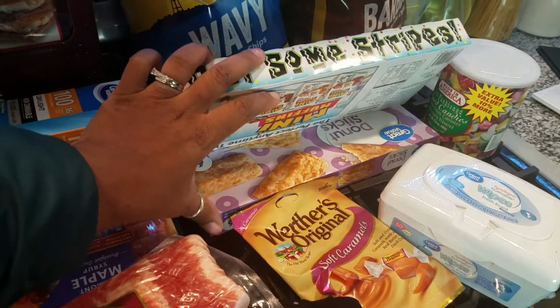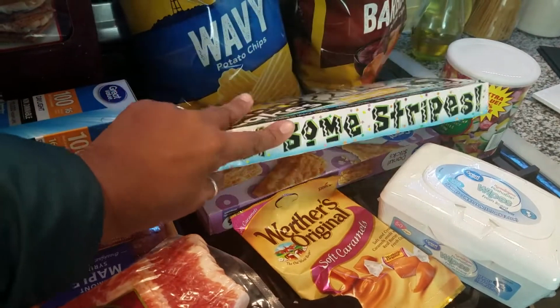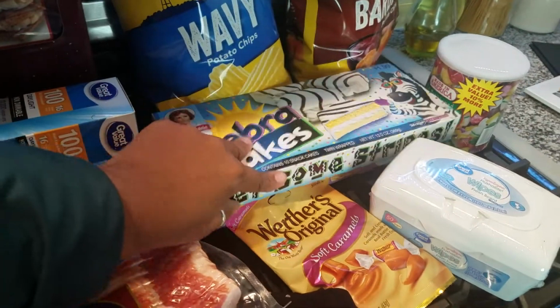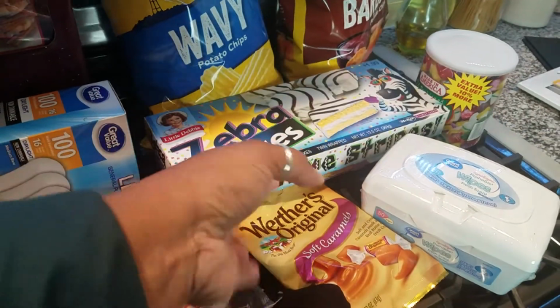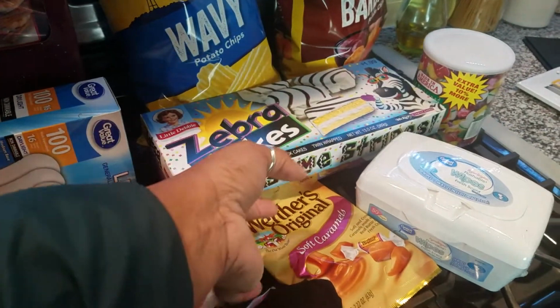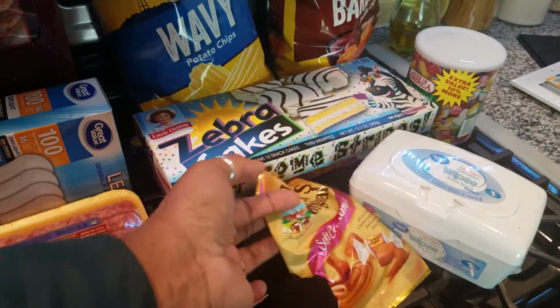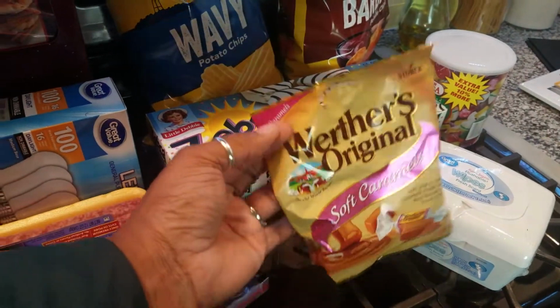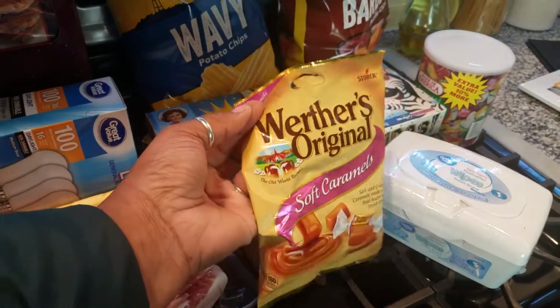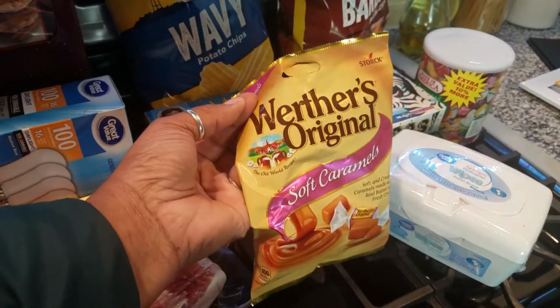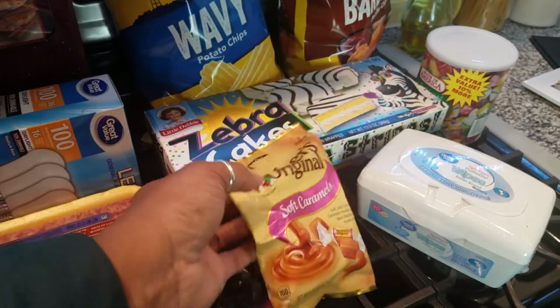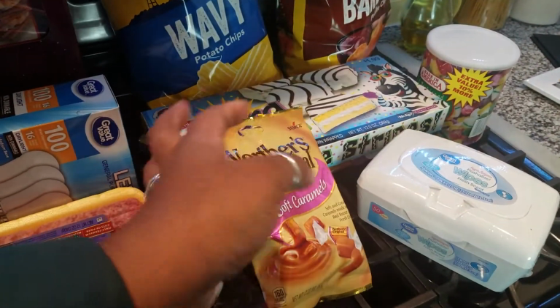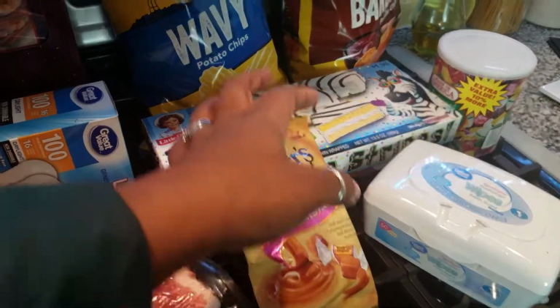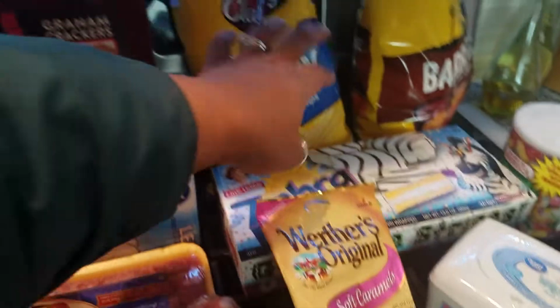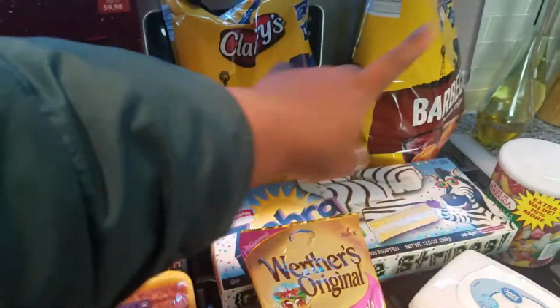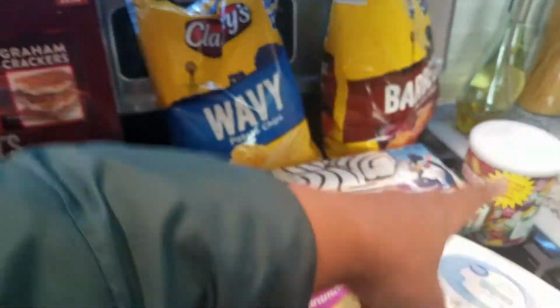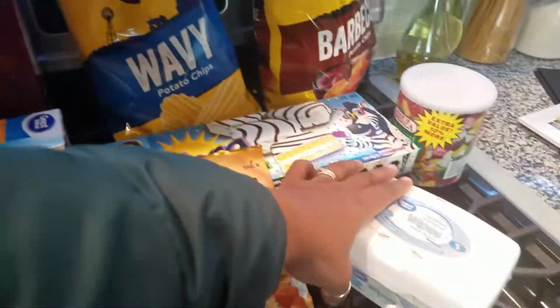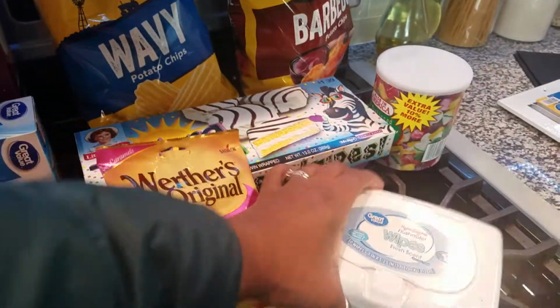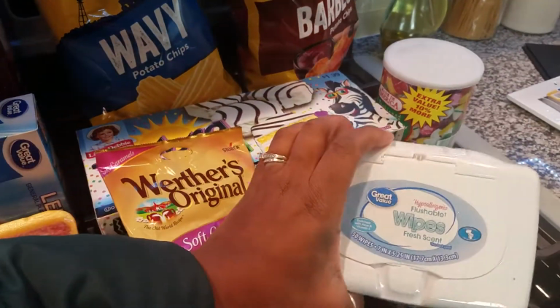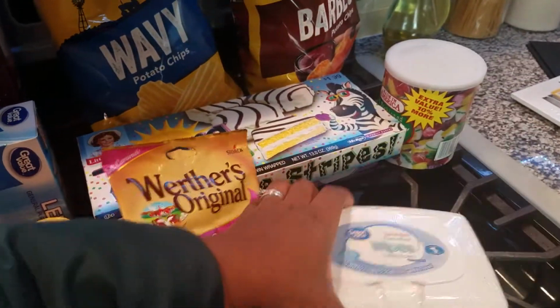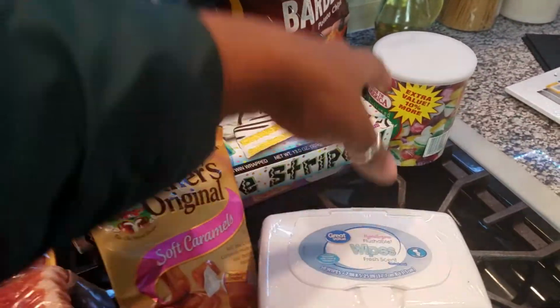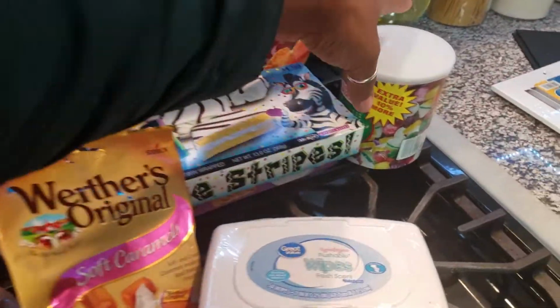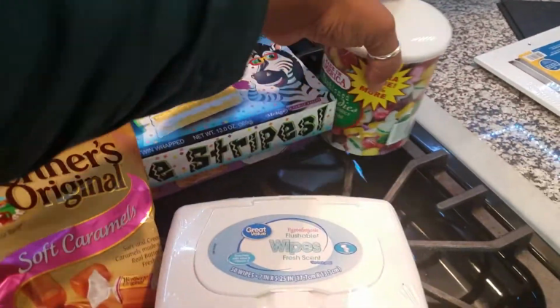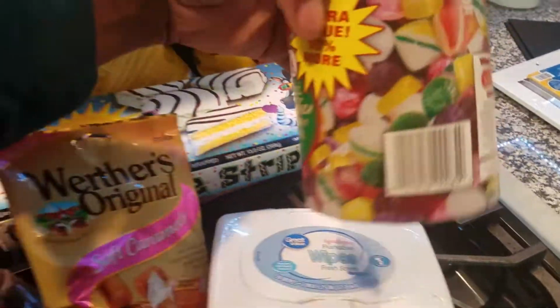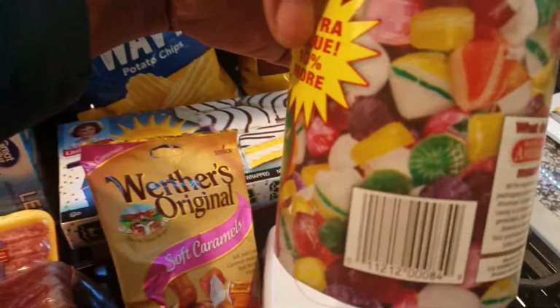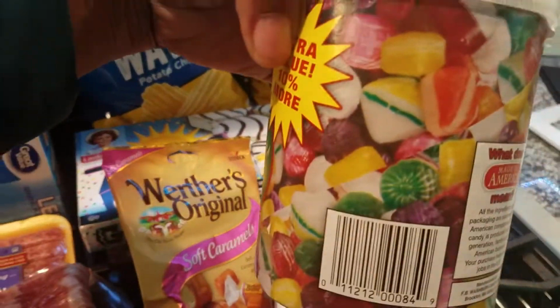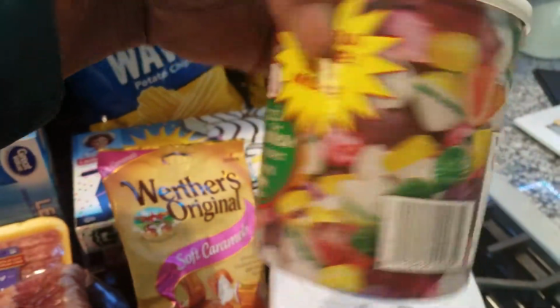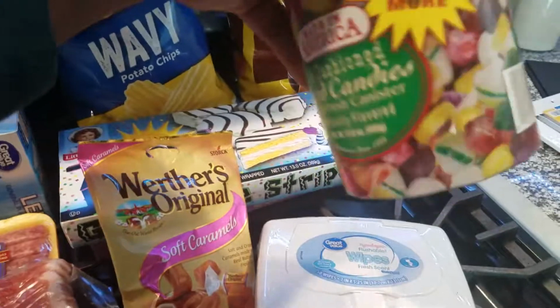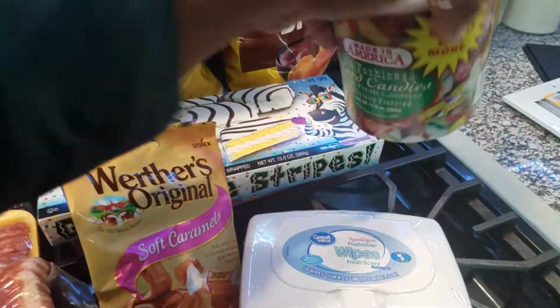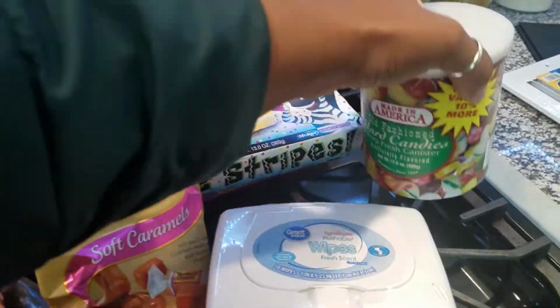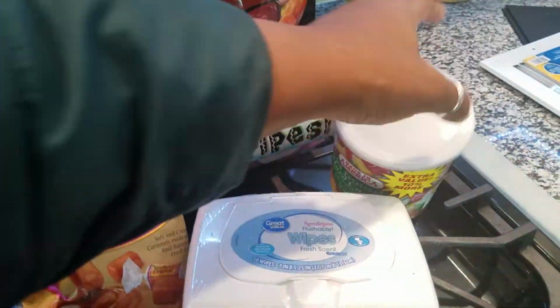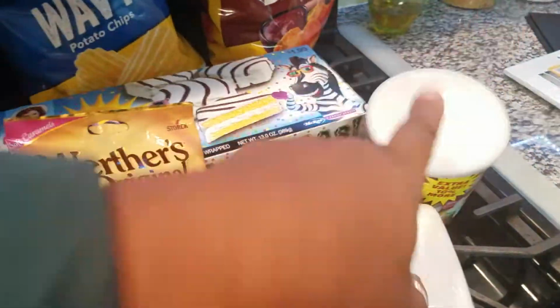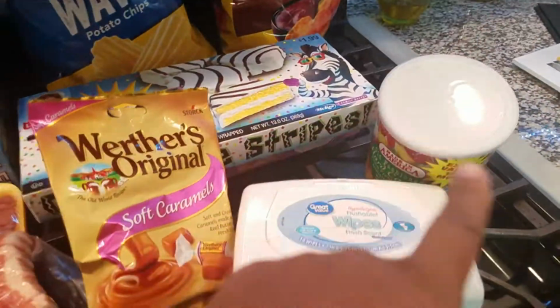Some donut sticks for my daughter, some caramel — soft caramel Werther's — two bags of chips, some flushable wipes, and some old-school candy, which is for something I'm going to be sharing with y'all.